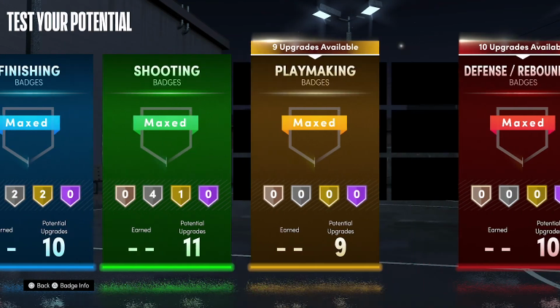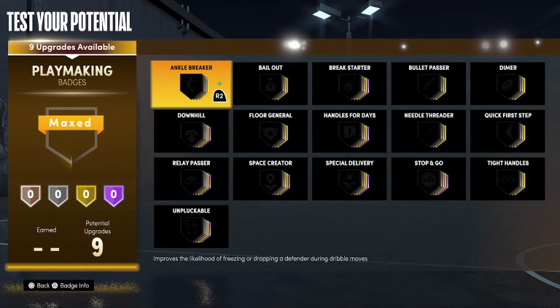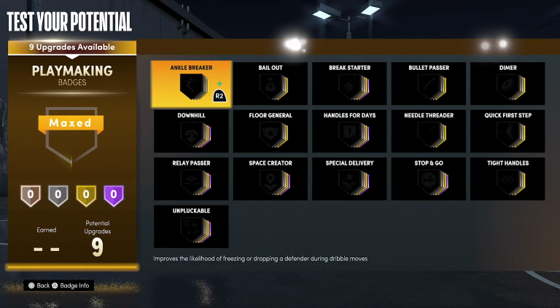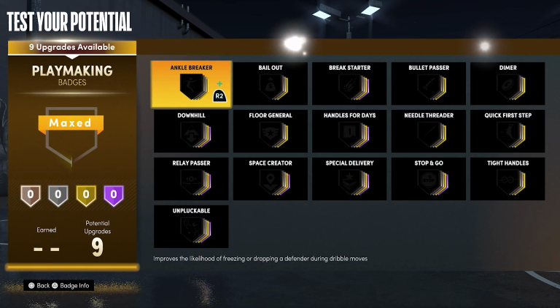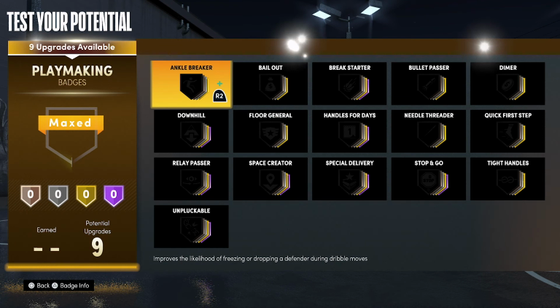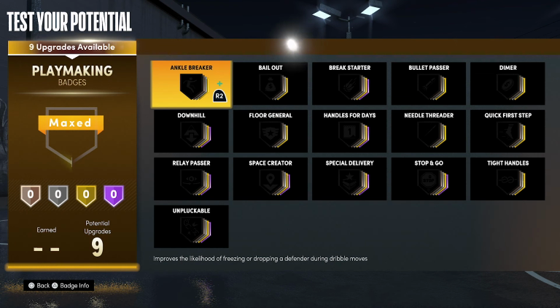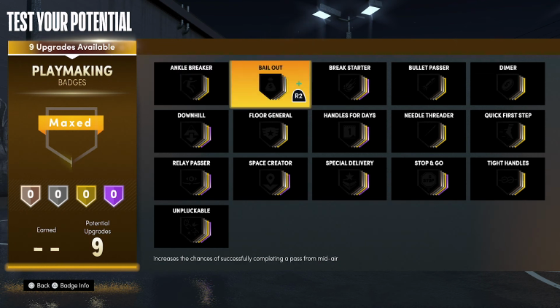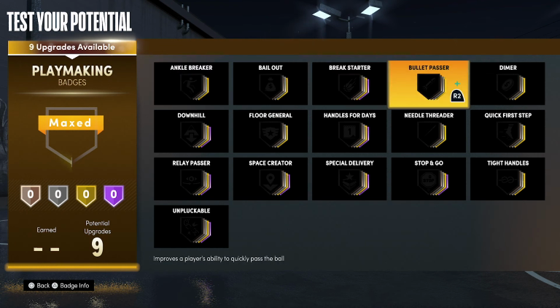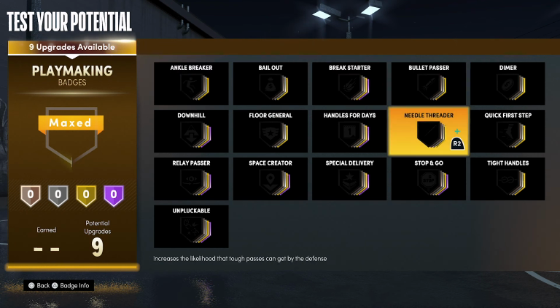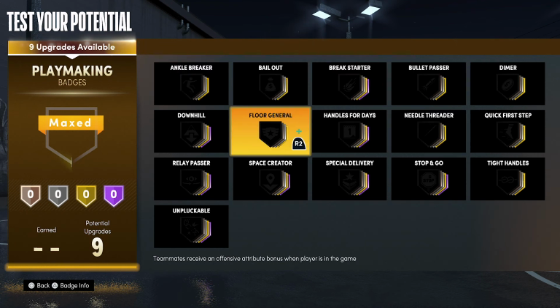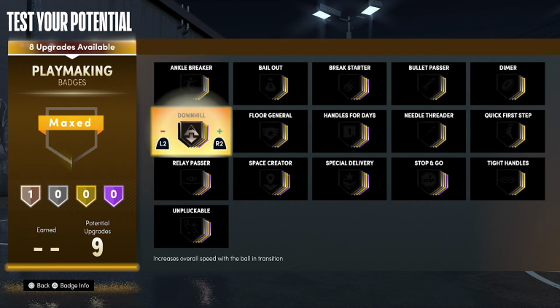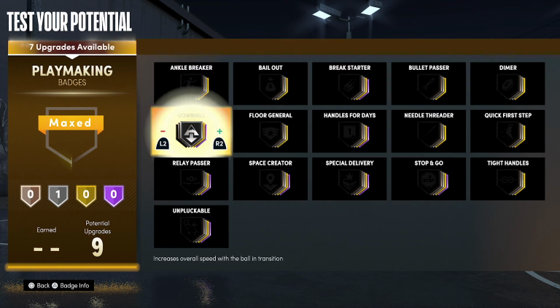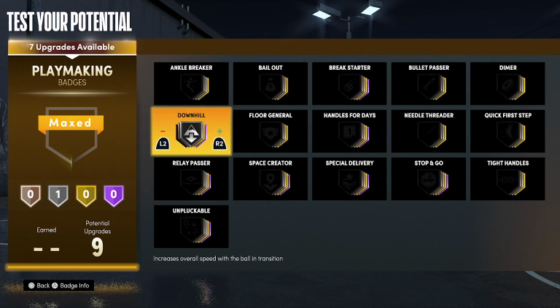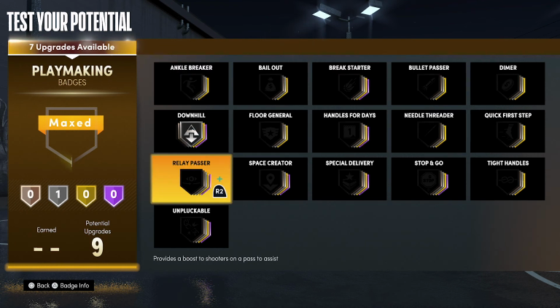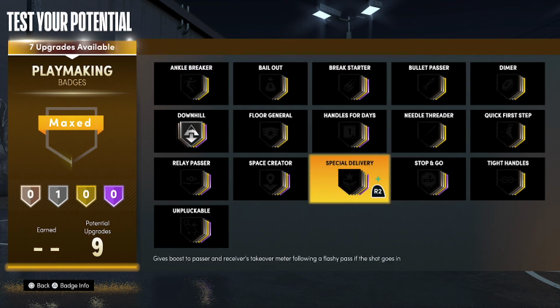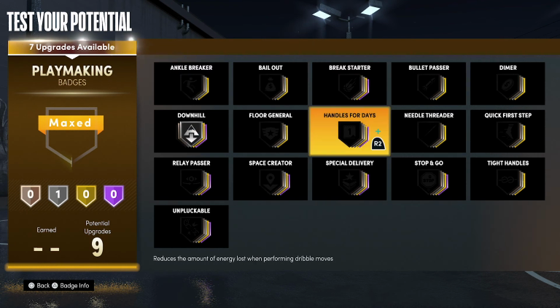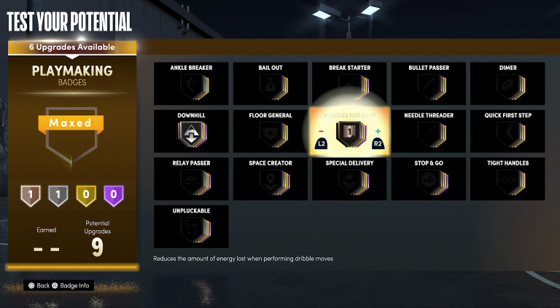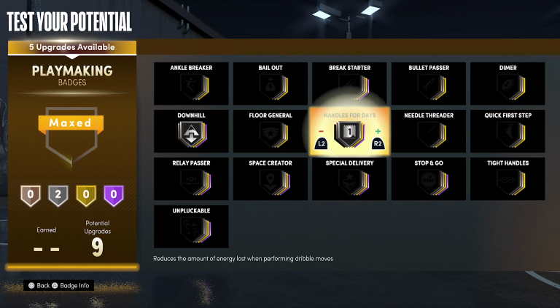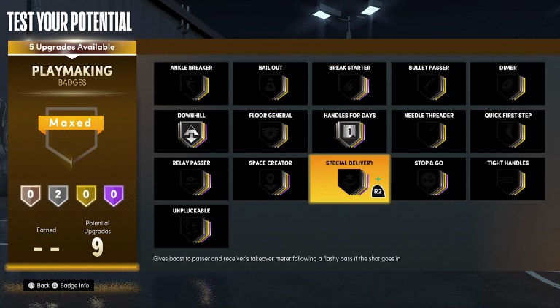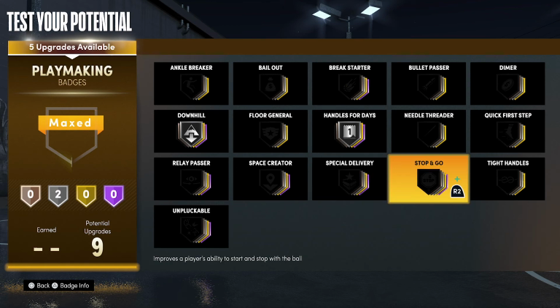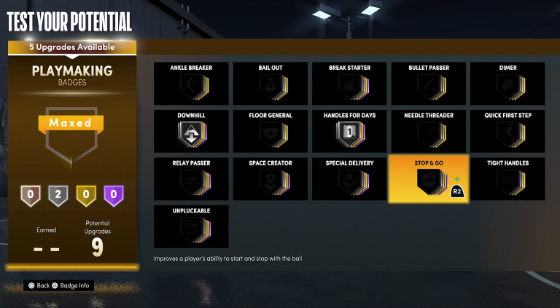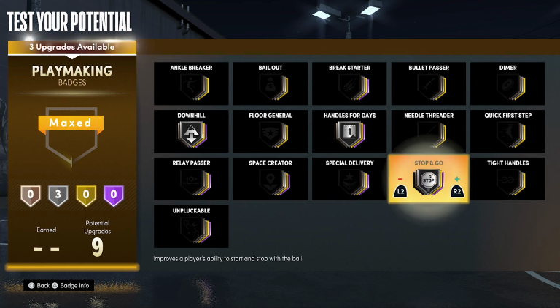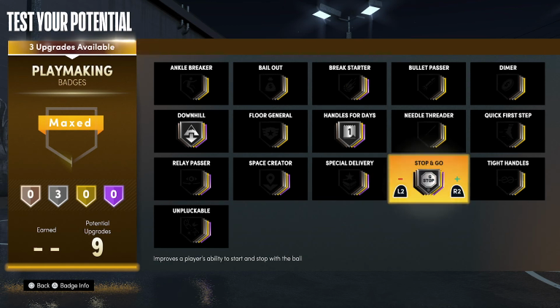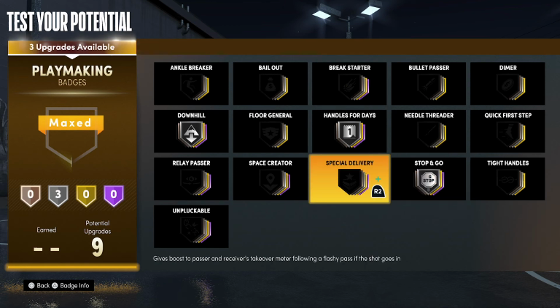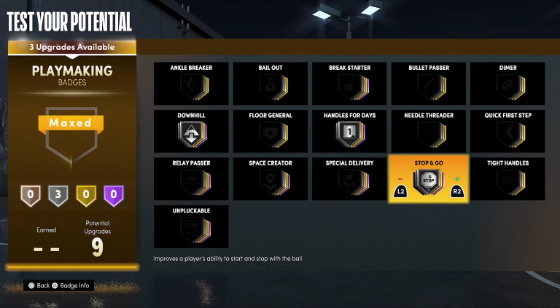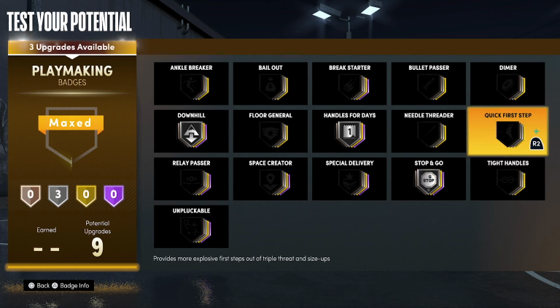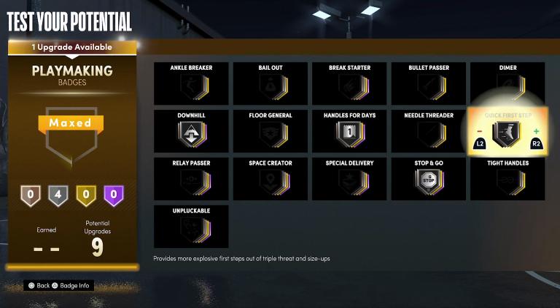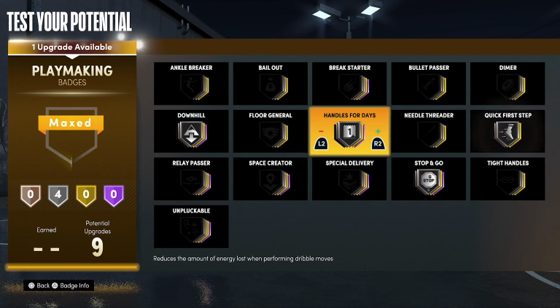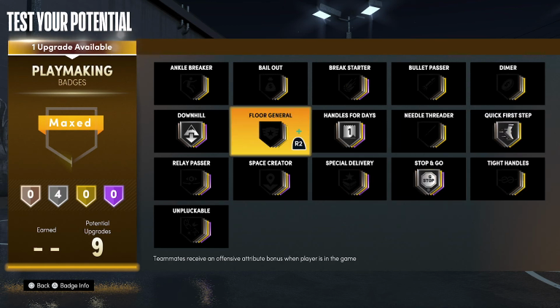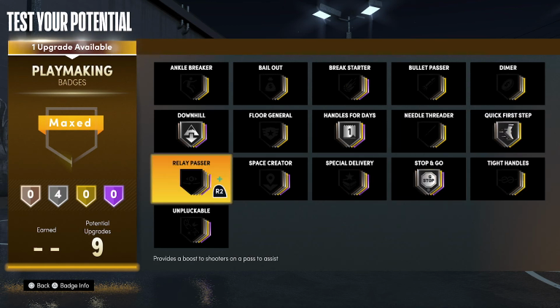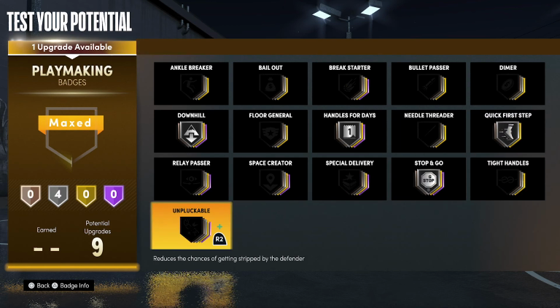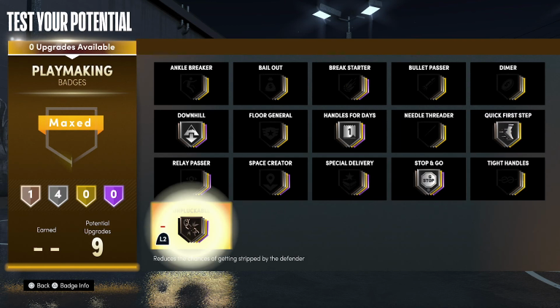For your playmaking badges, you're going to put downhill on silver, handles for days on silver, stop and go on silver, quick first step on silver, and unpluckable on bronze.